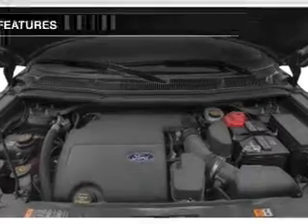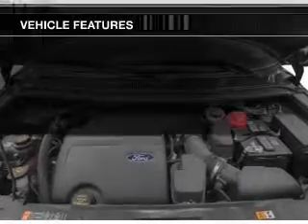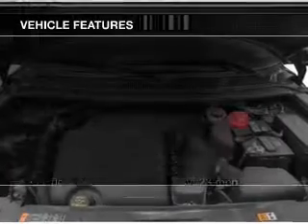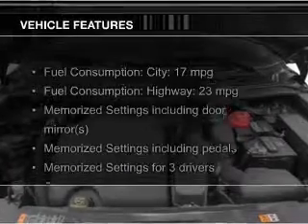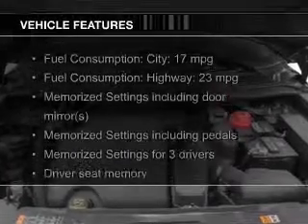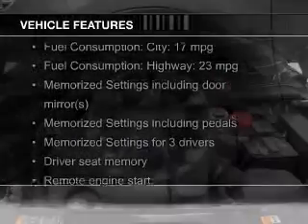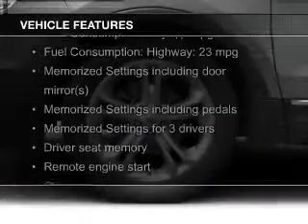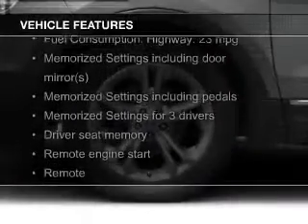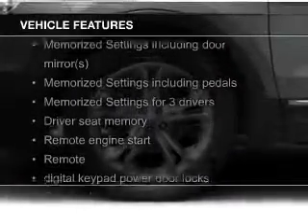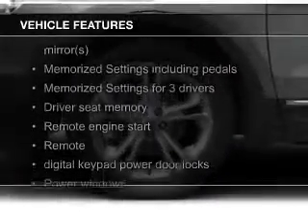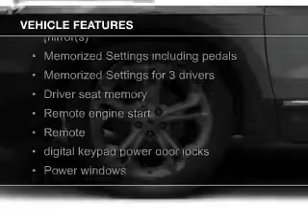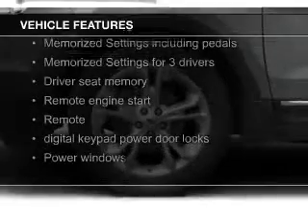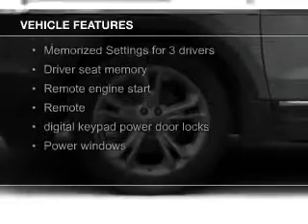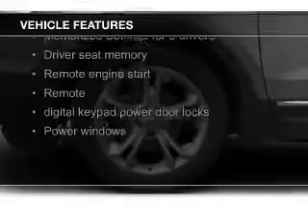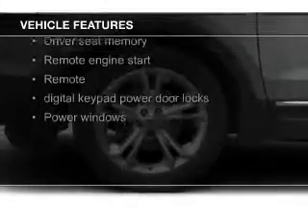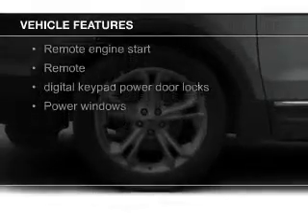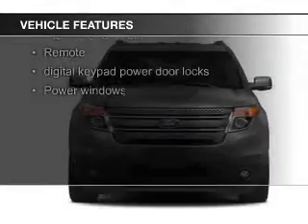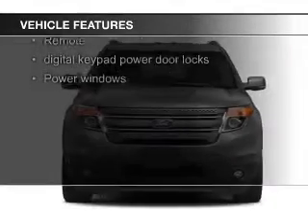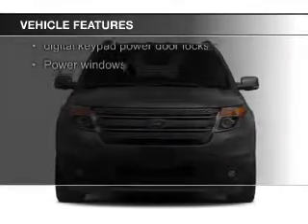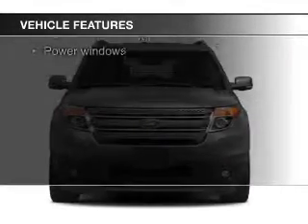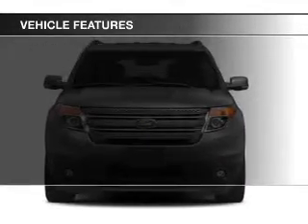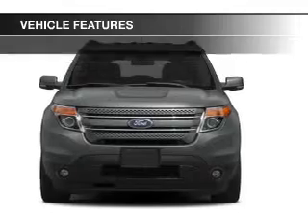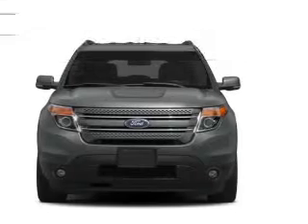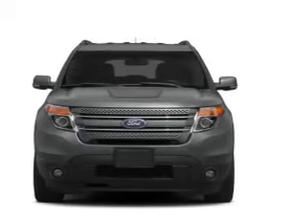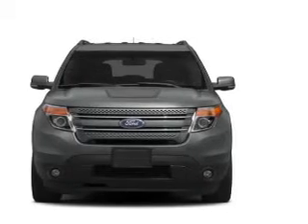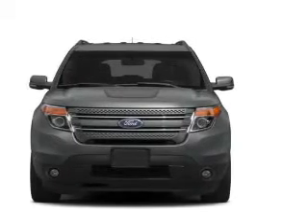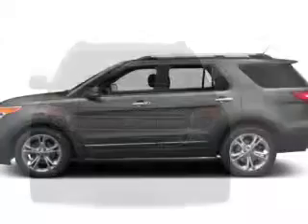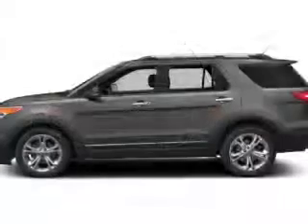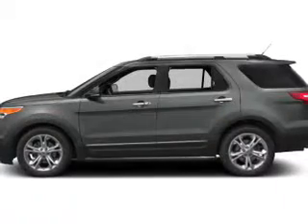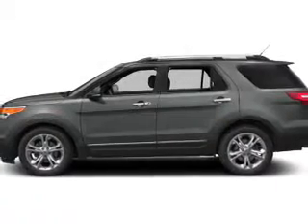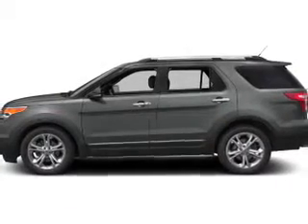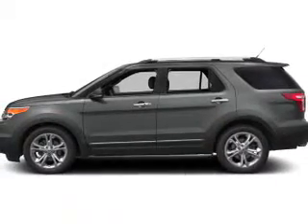The features include leather seats, heated seats, Bluetooth connectivity, Ford Sync voice activation, Sirius XM satellite radio, digital audio input, remote start, memory seats, and a premium sound system.